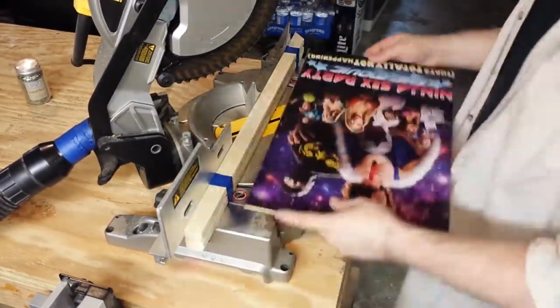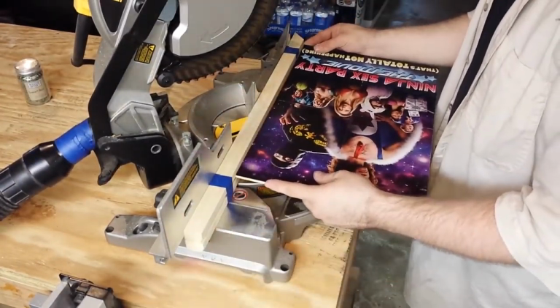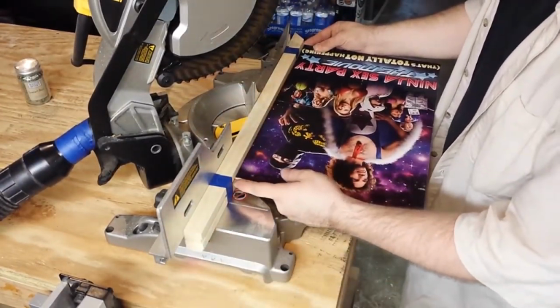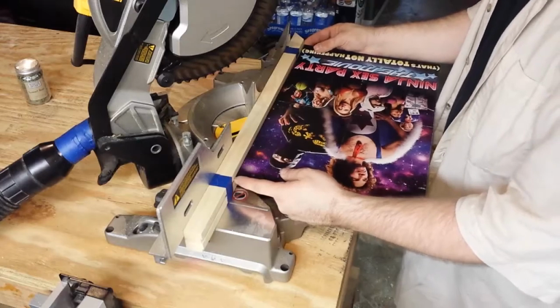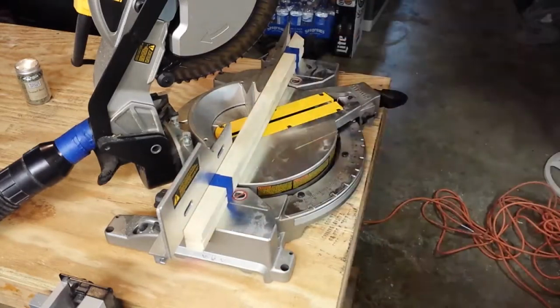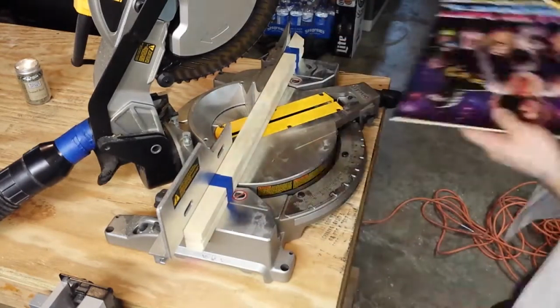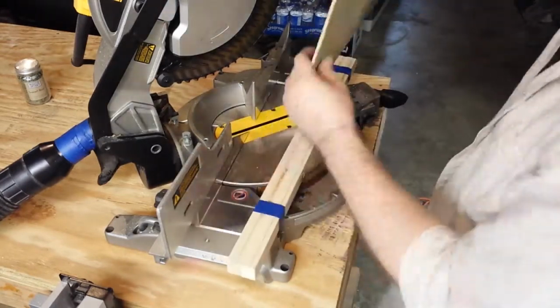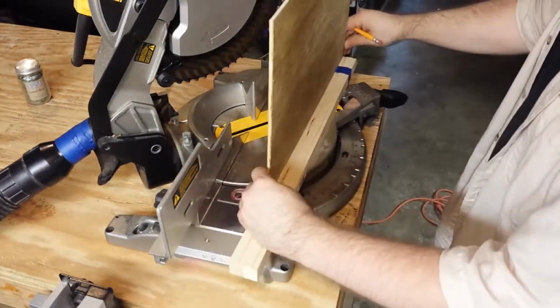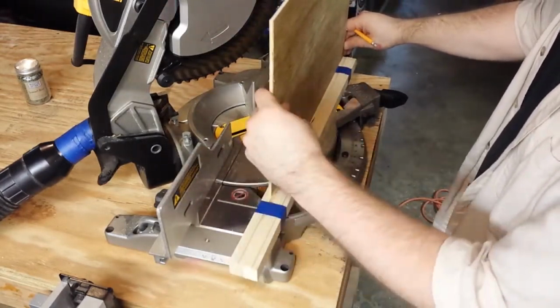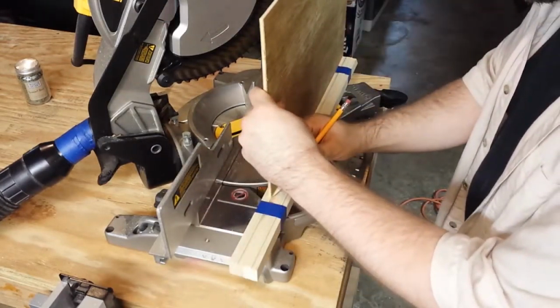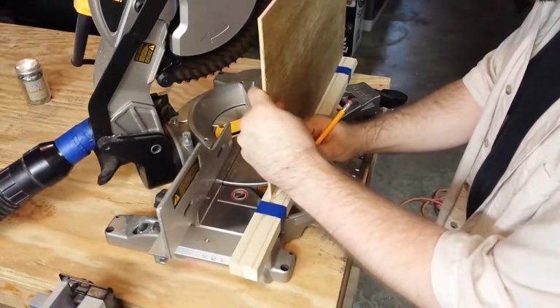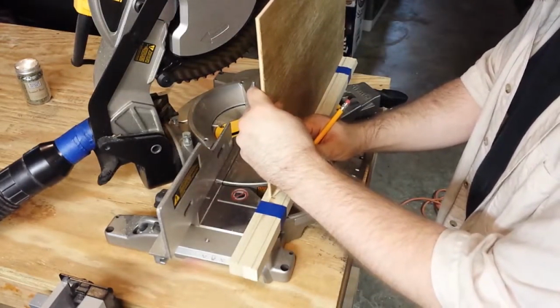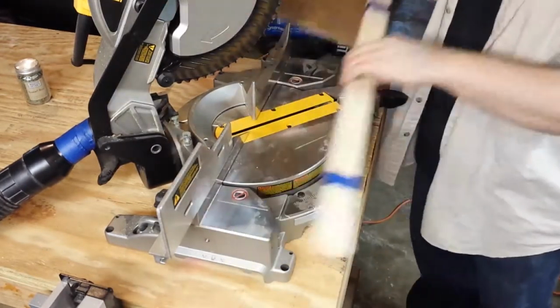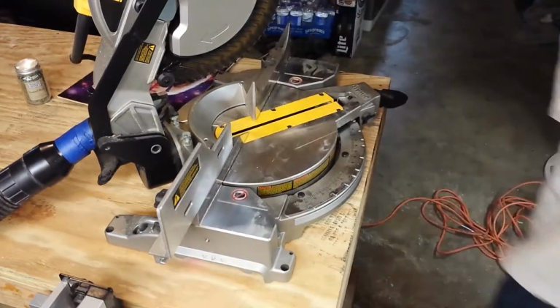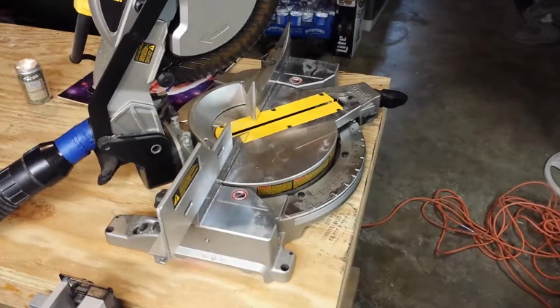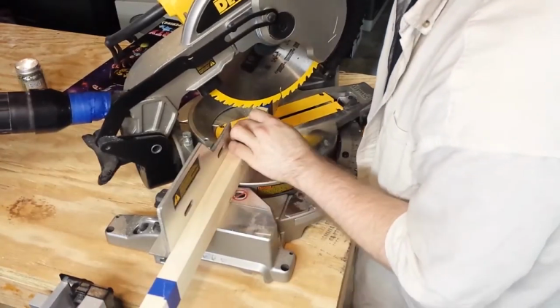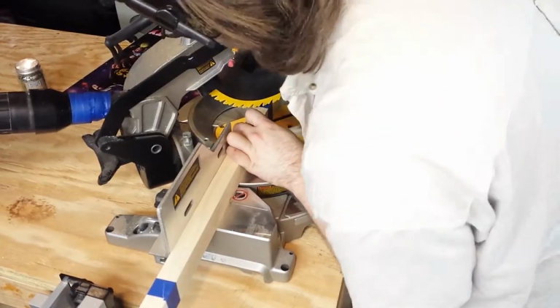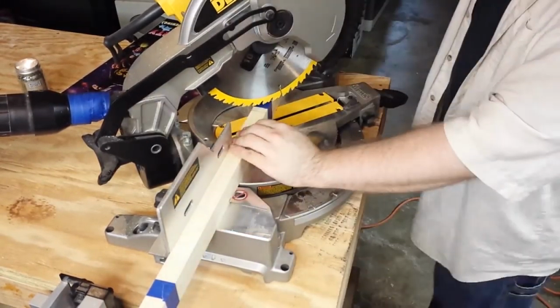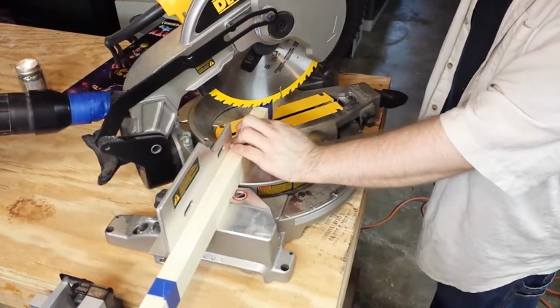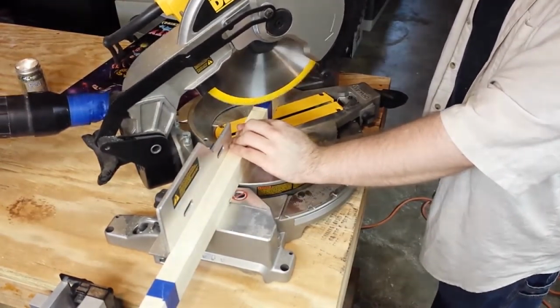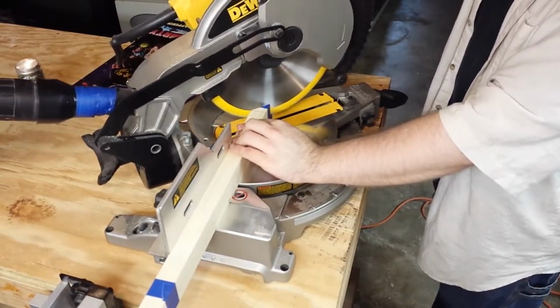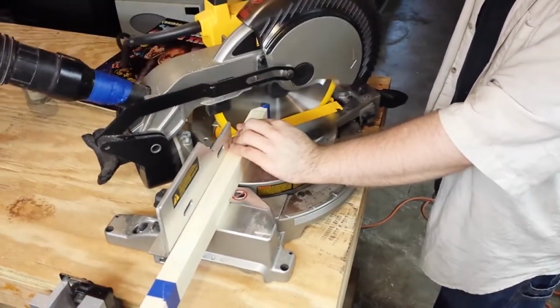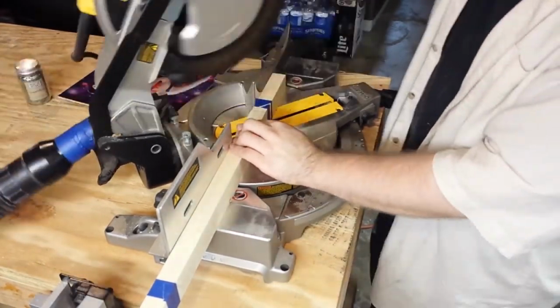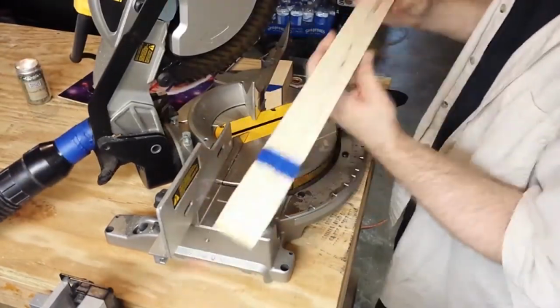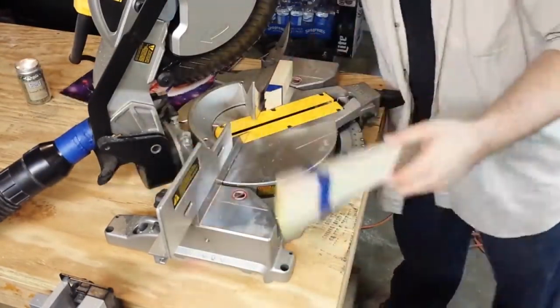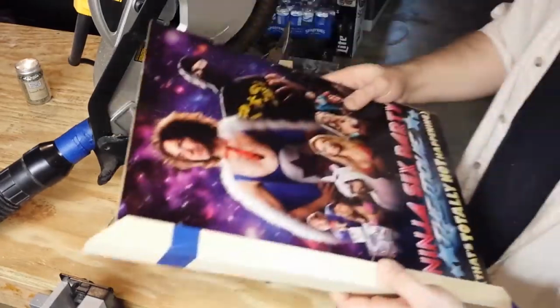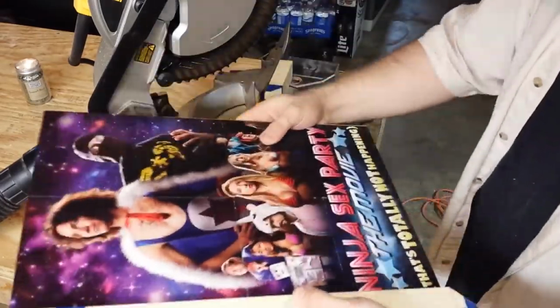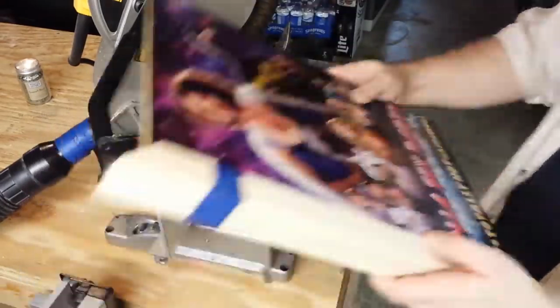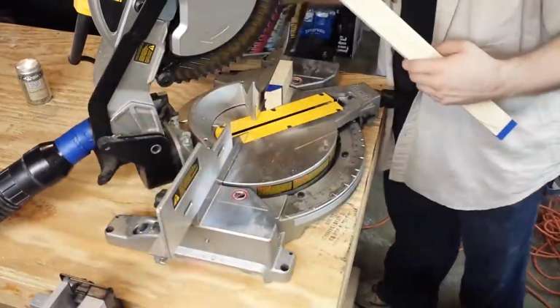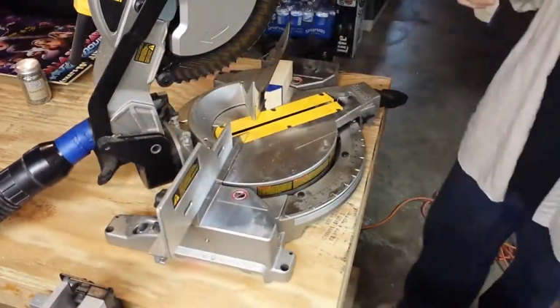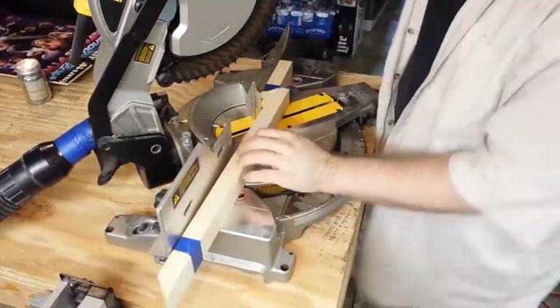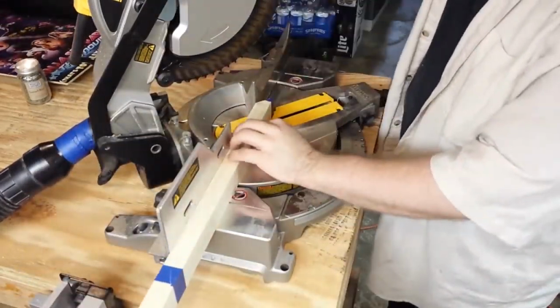You can also see that instead of measuring the poster, I simply use the poster as my measuring device to get a proper fit. I'm also cutting two pieces at the same time, using blue painter's tape to hold them together.